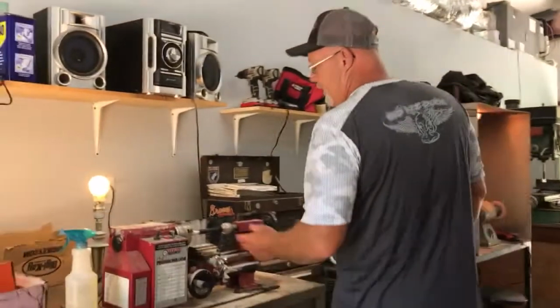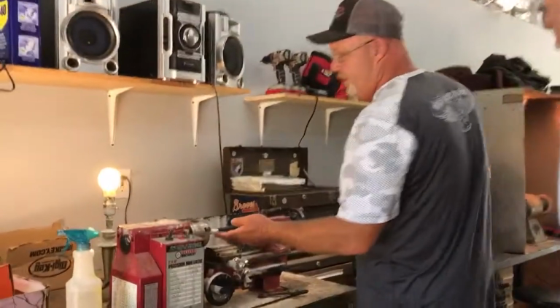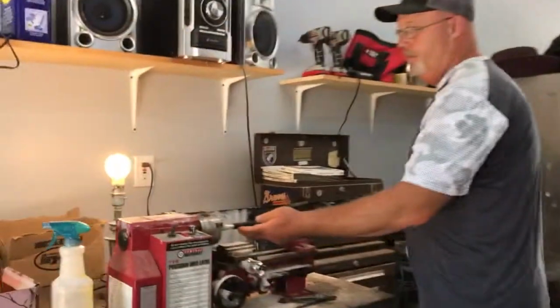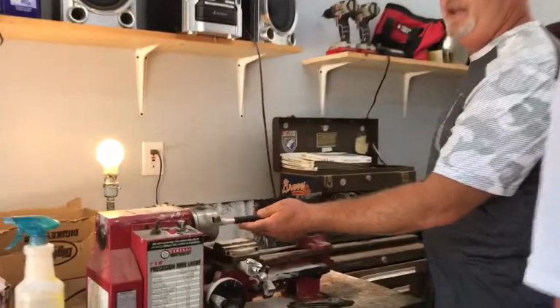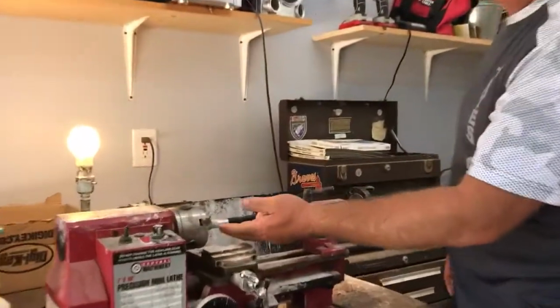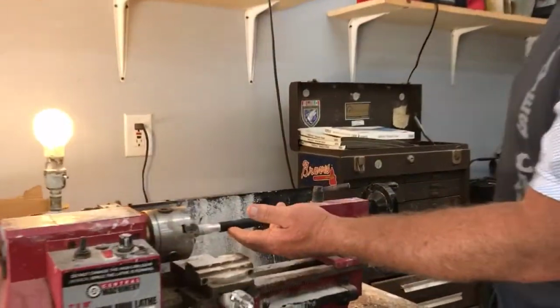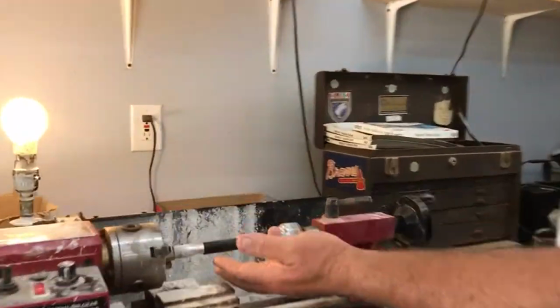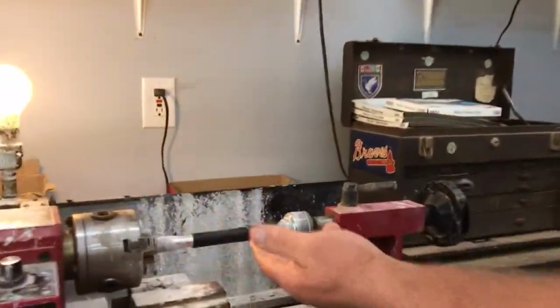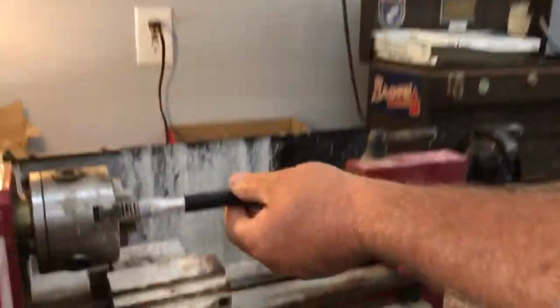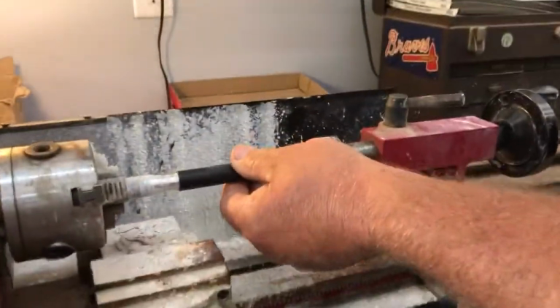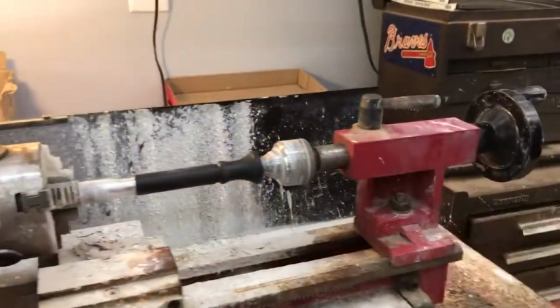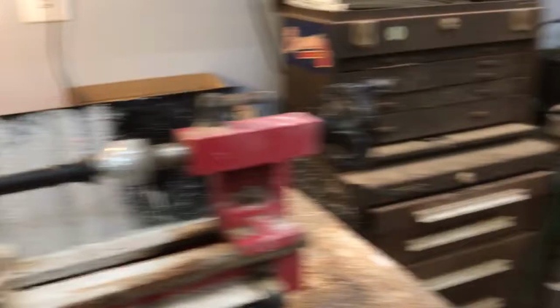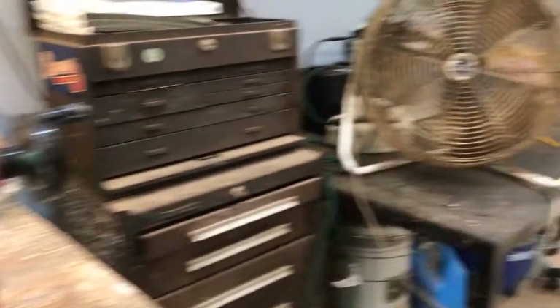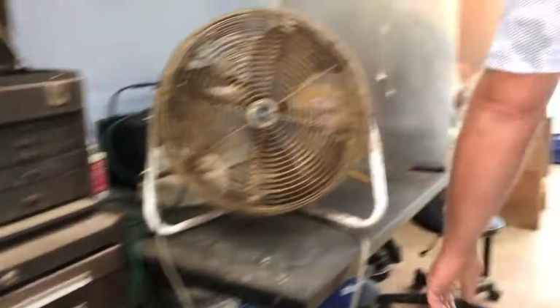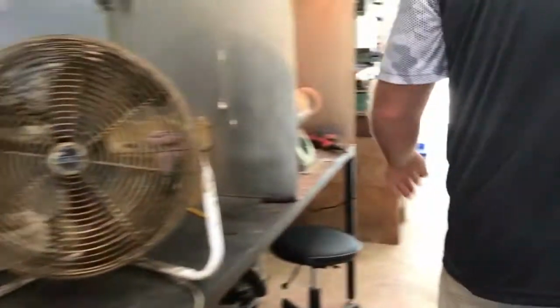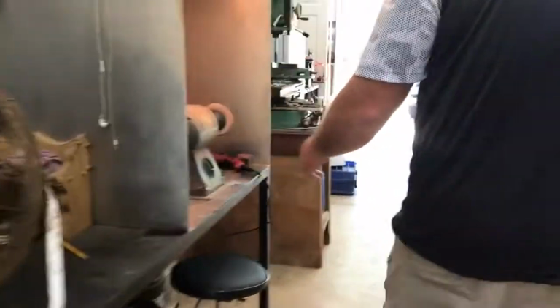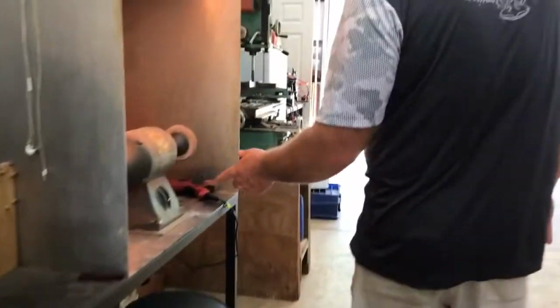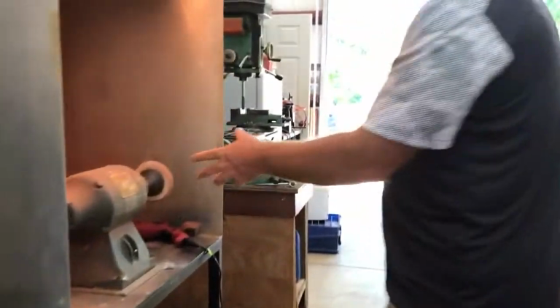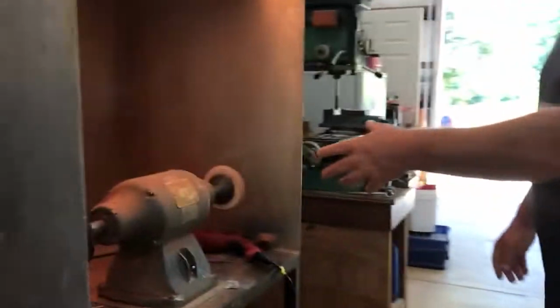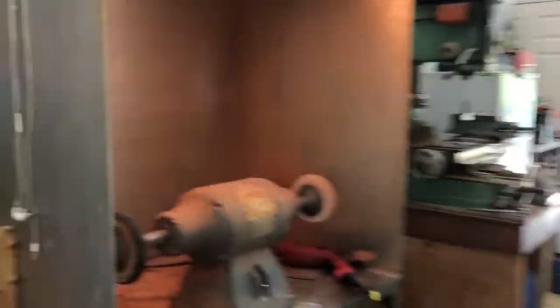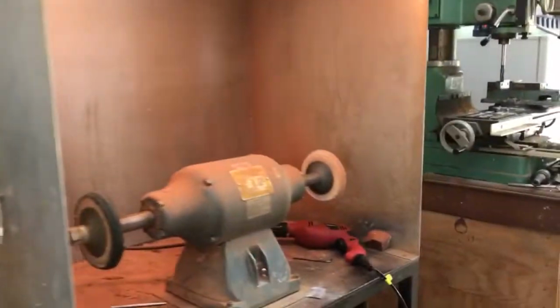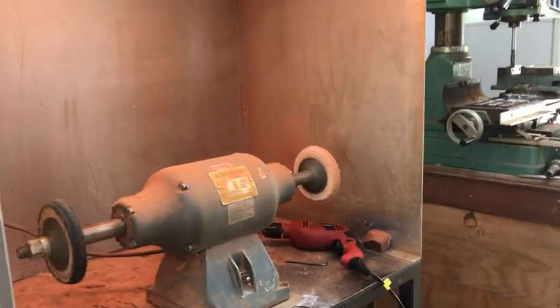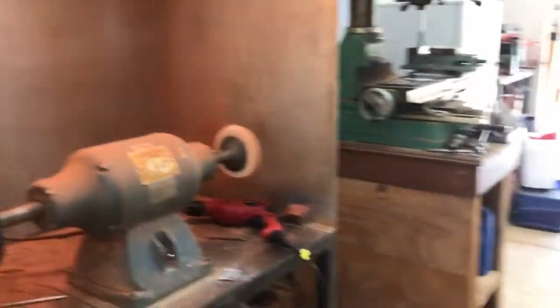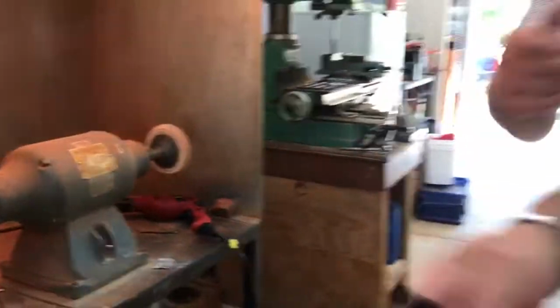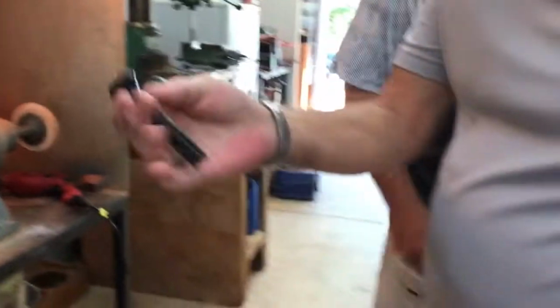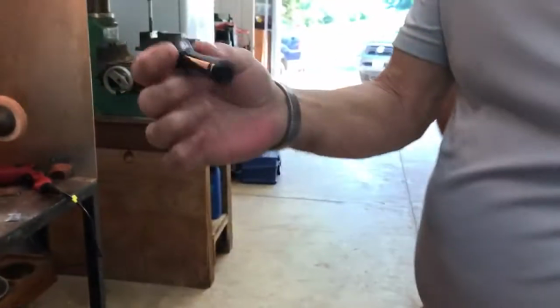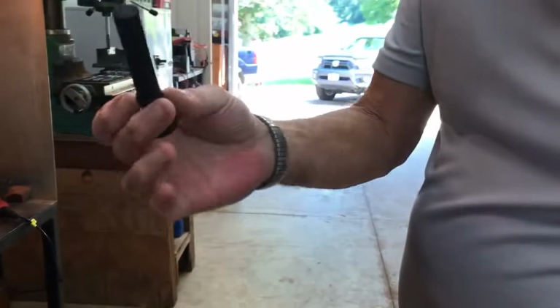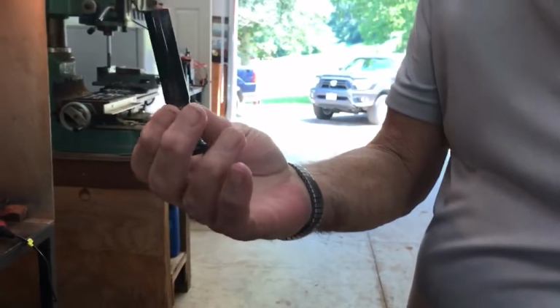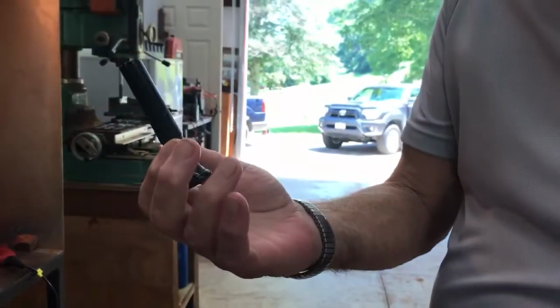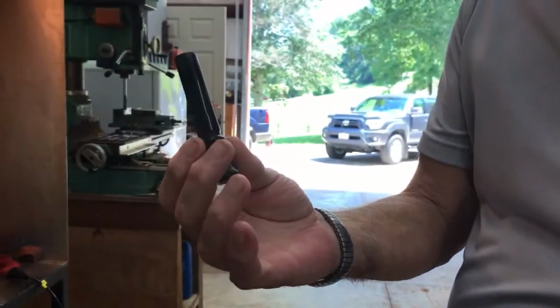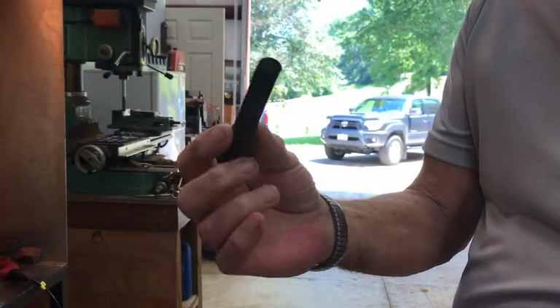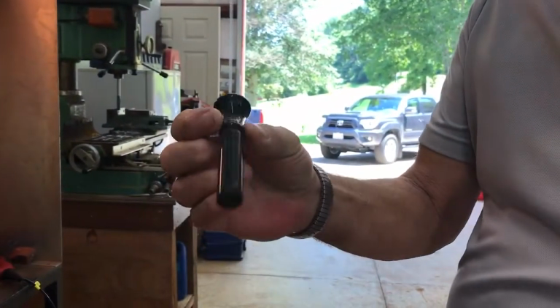We actually already got the inserts turned and we're going to sand them here. We're going to come over here and we're going to polish them, and then Bob's got what the pin looks like. Yeah, this is what it looks like after it's sanded and polished.